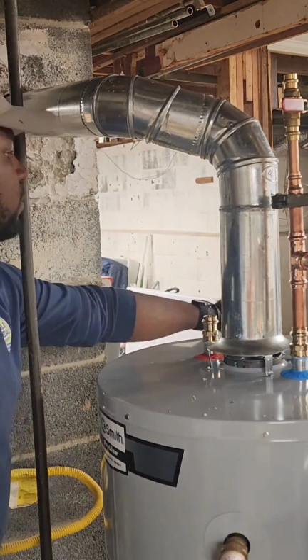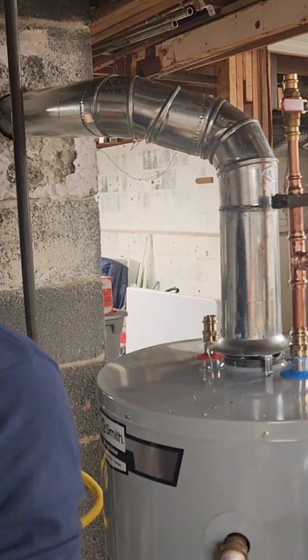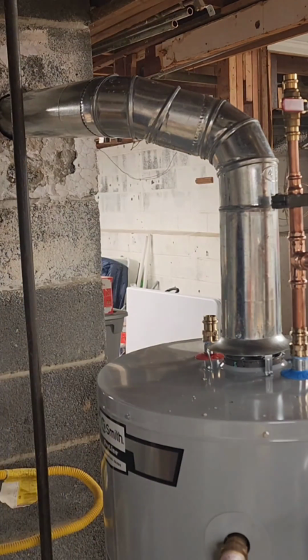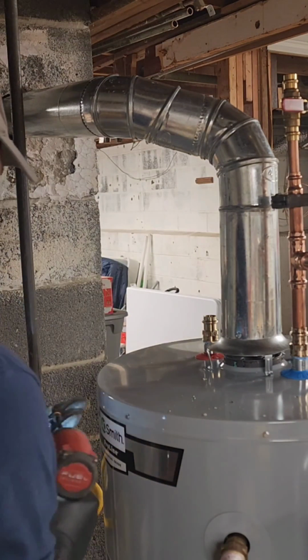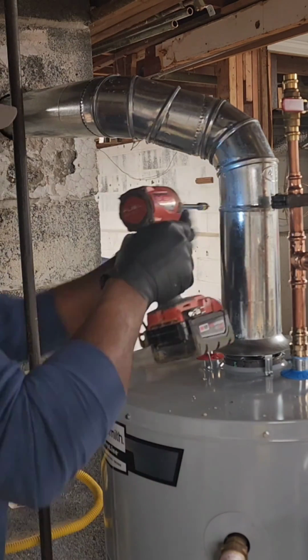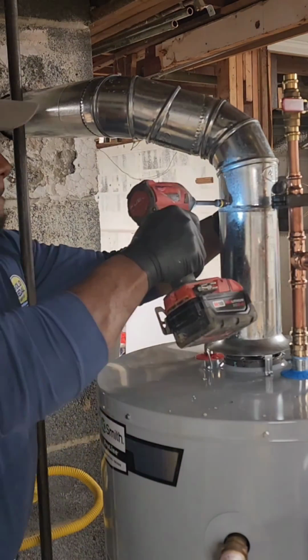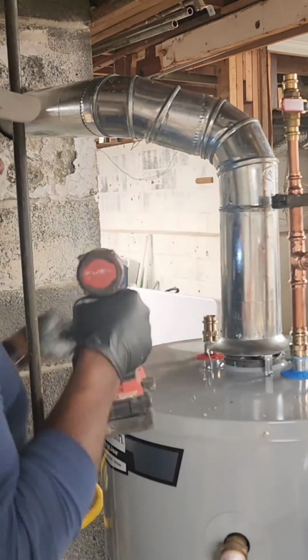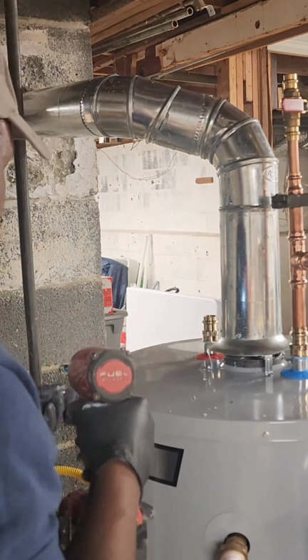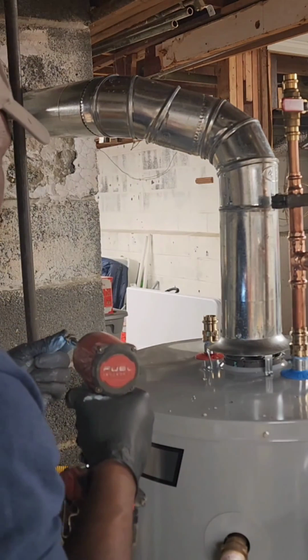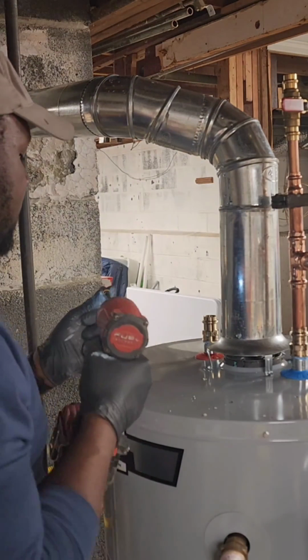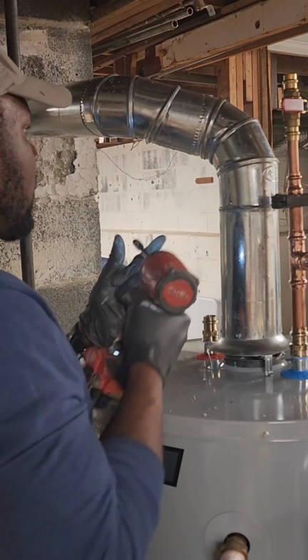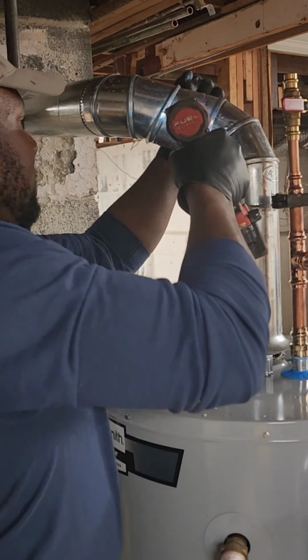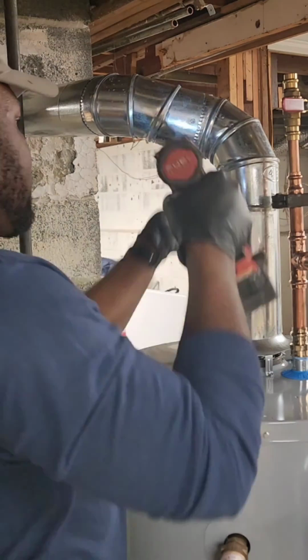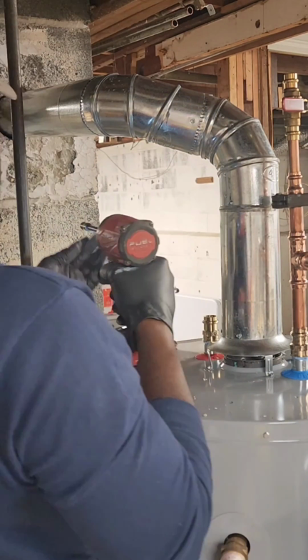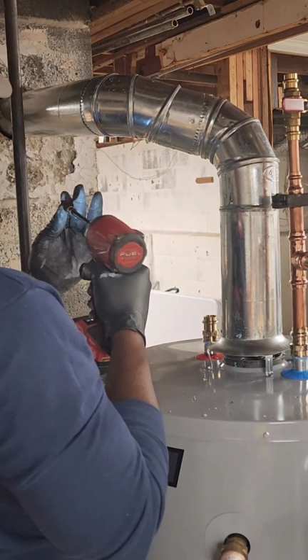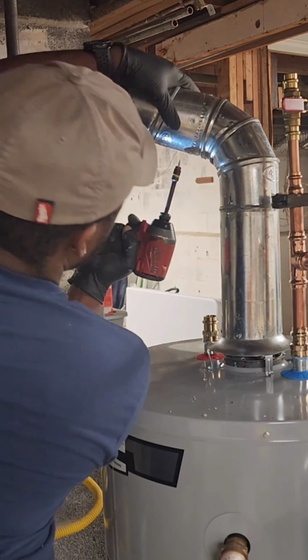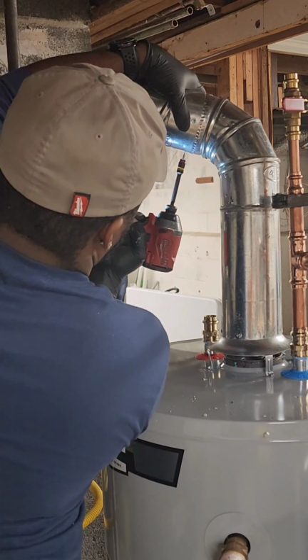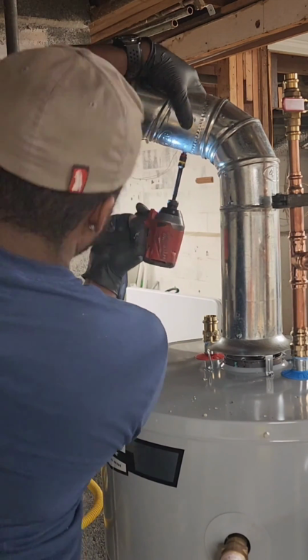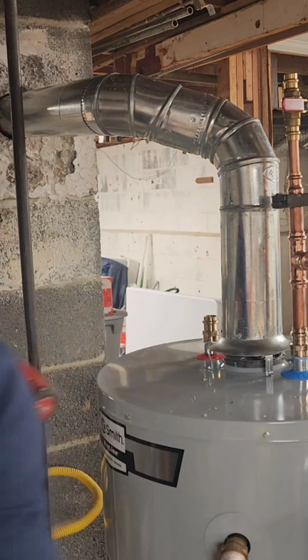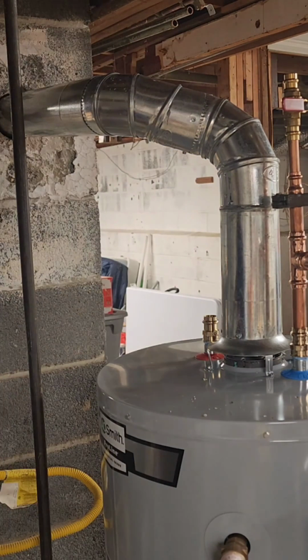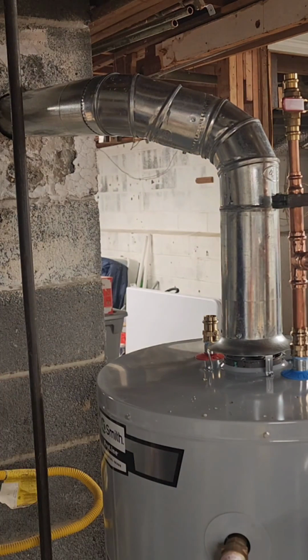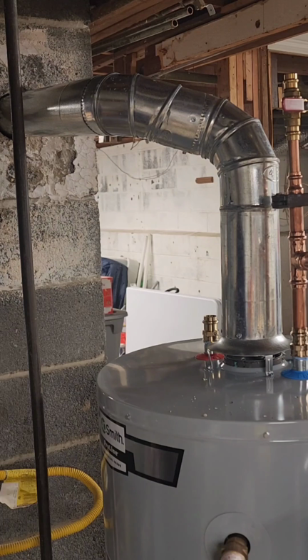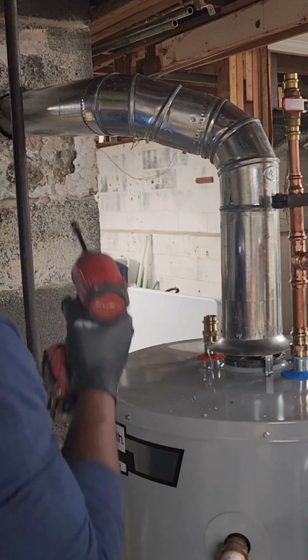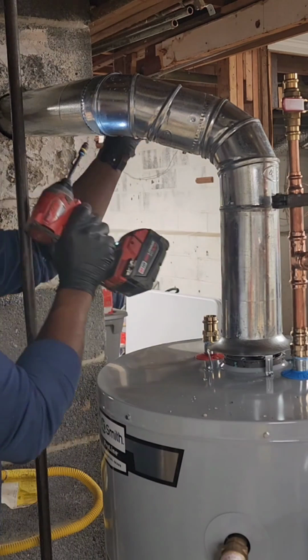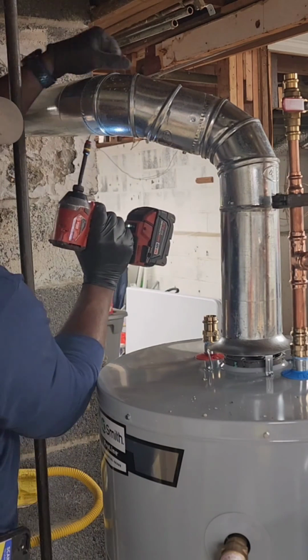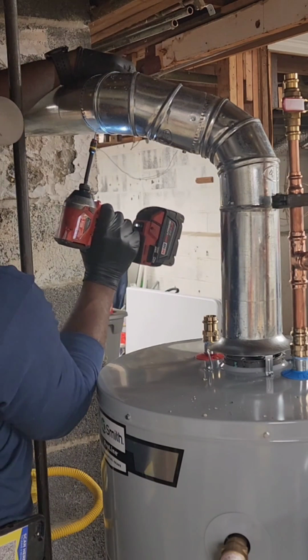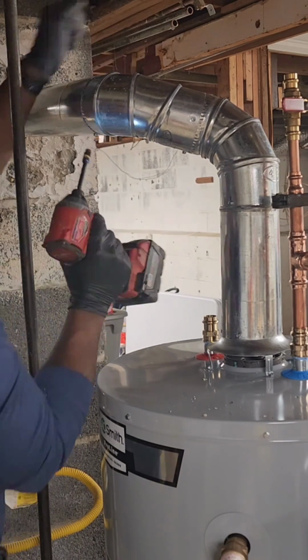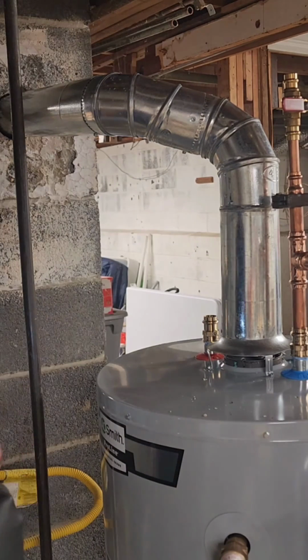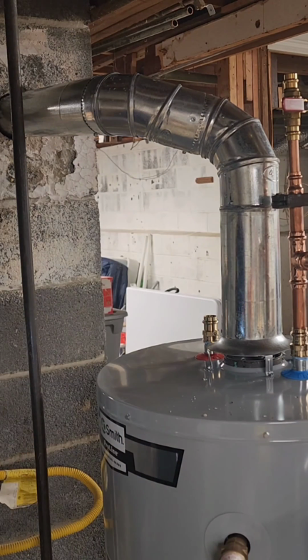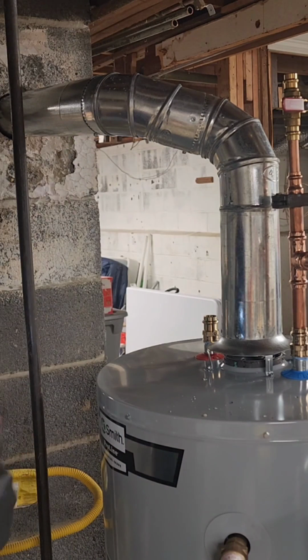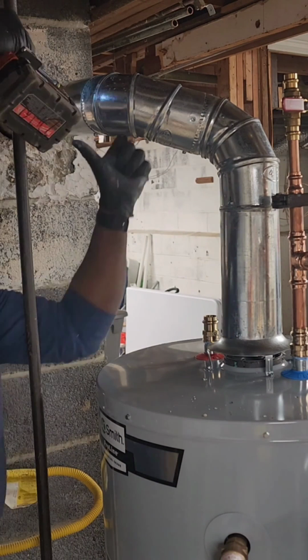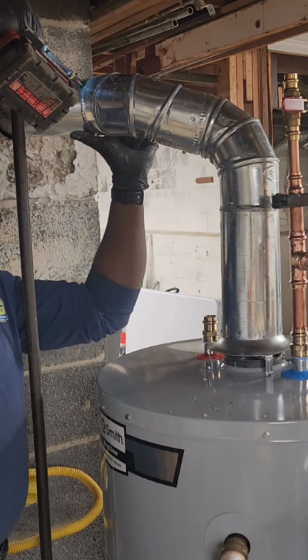And now, for our flue fact. Did you know that the word "flue" comes from the old French word "flue," meaning flow? So it's like our flue pipe is helping those gases flow right out of our home, keeping us safe and sound.